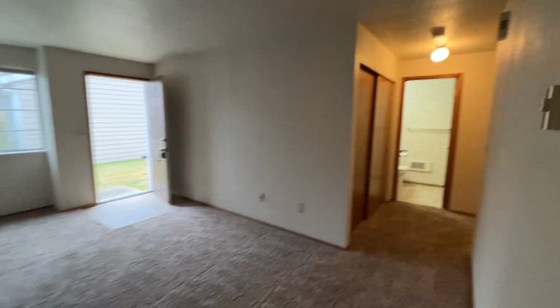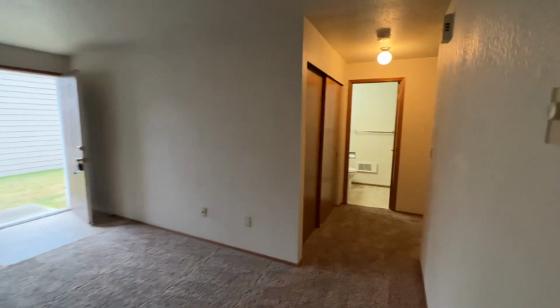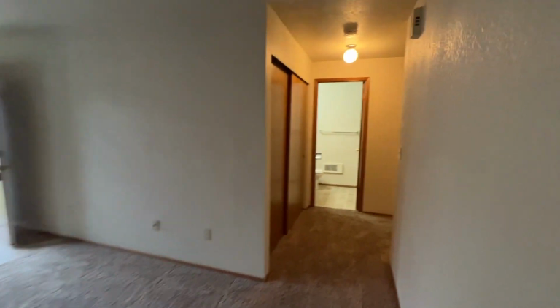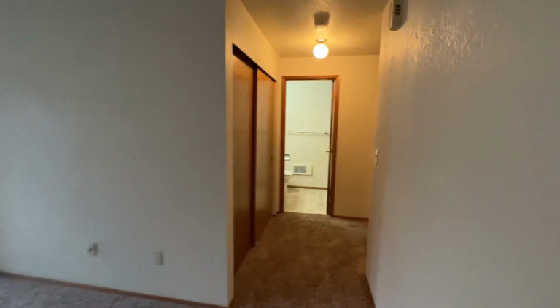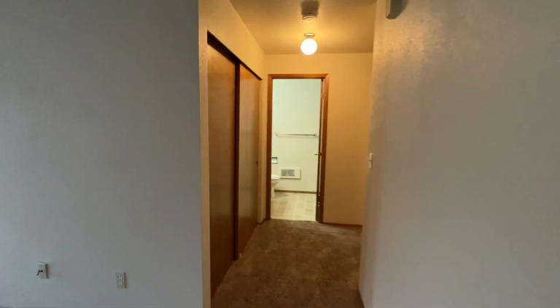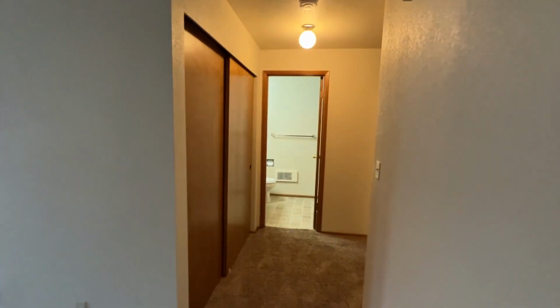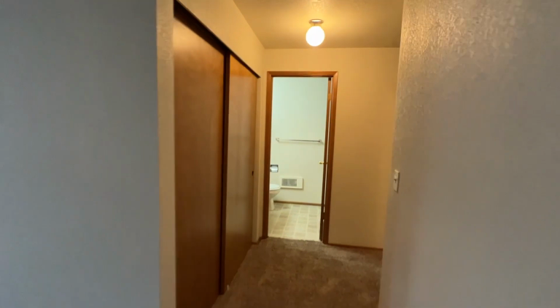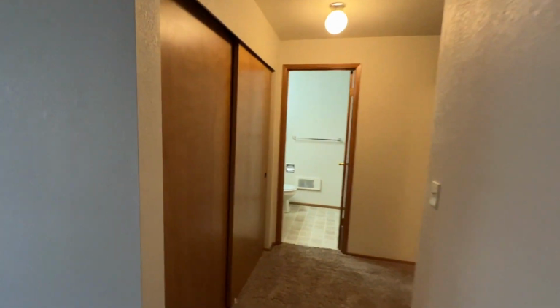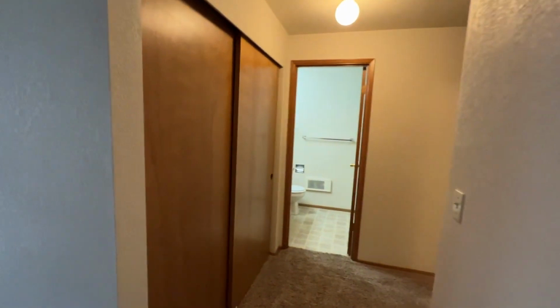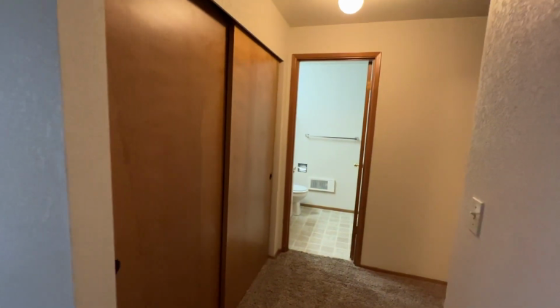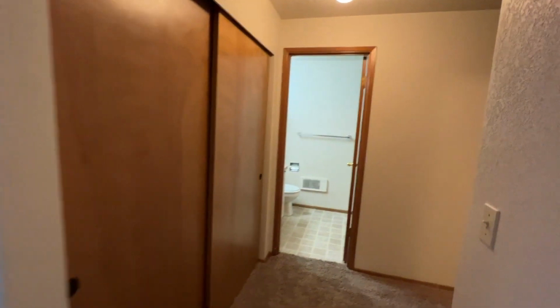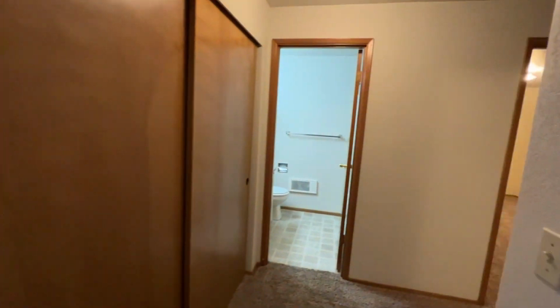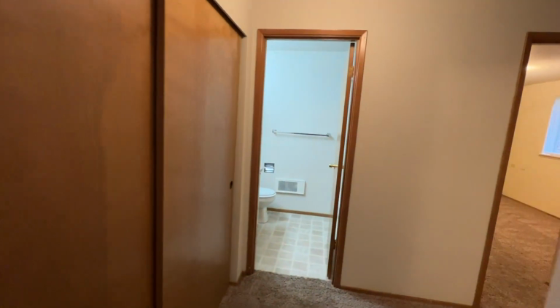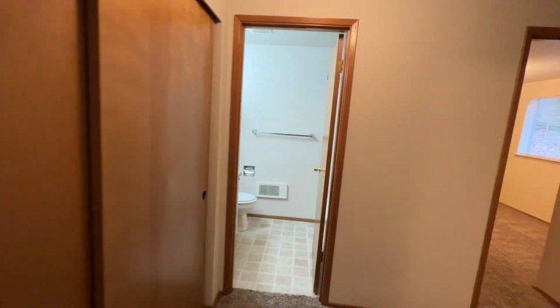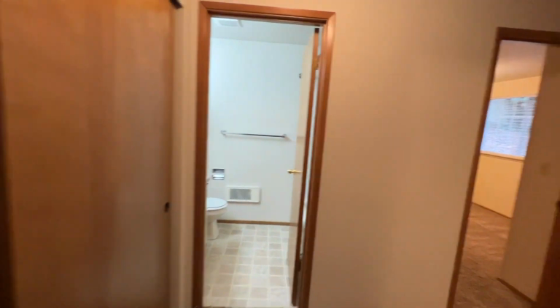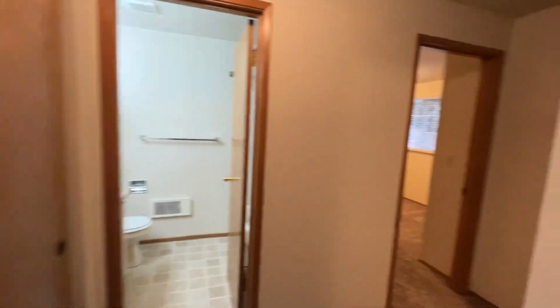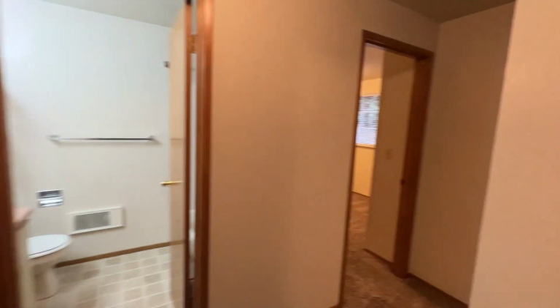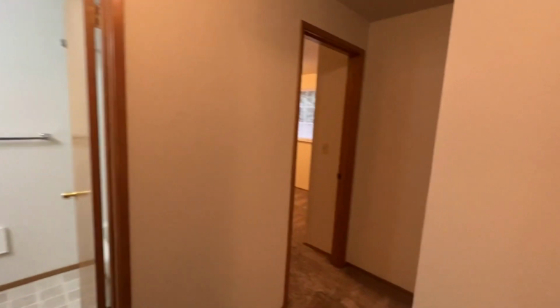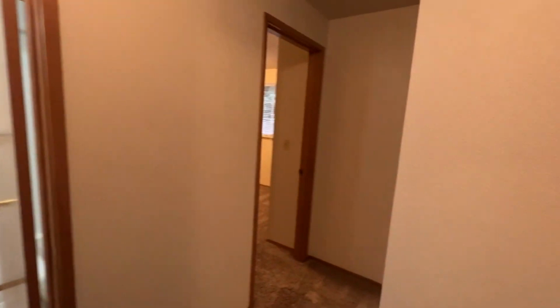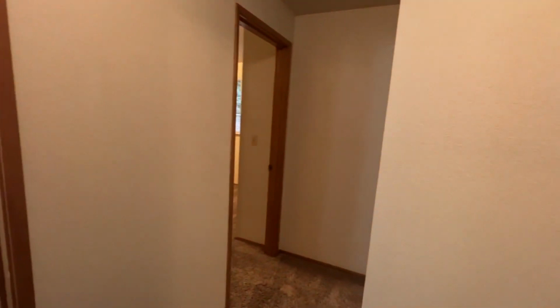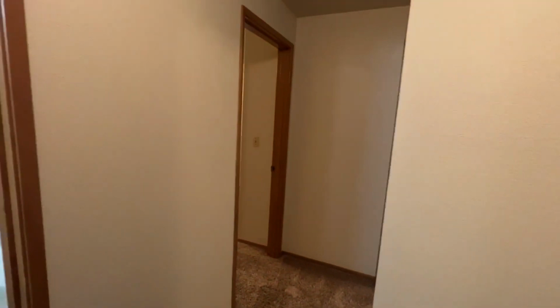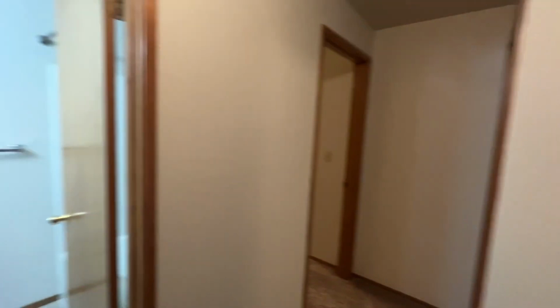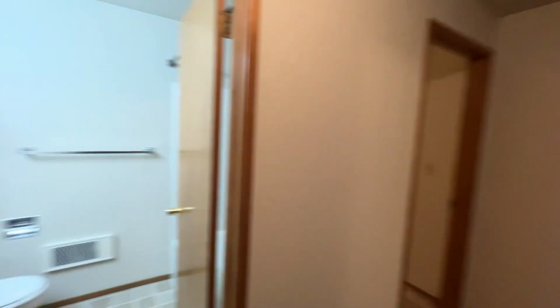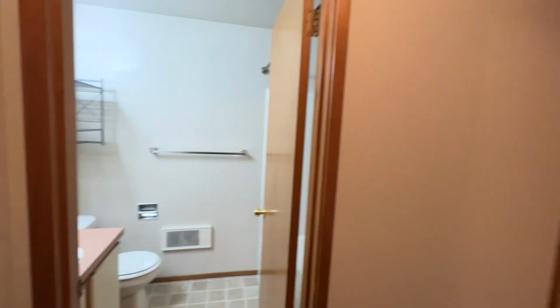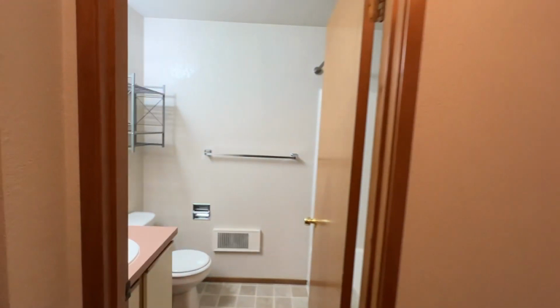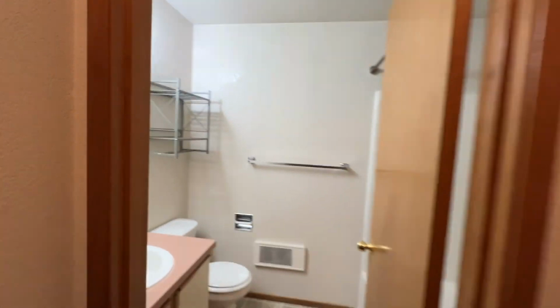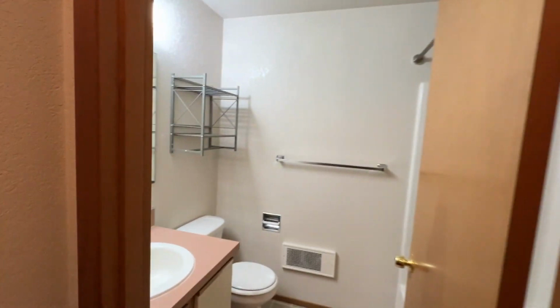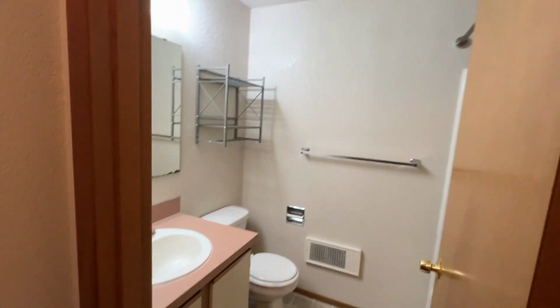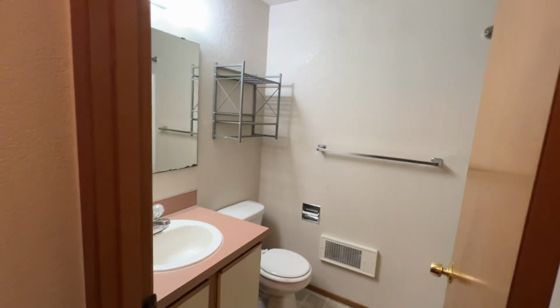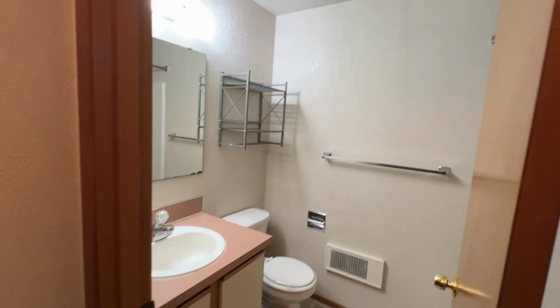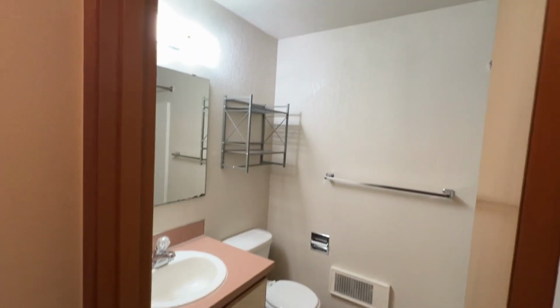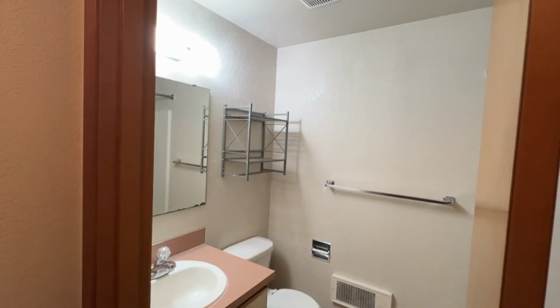Down the hallway we do have a closet, bathroom, and two bedrooms off to our right here for the bathroom.